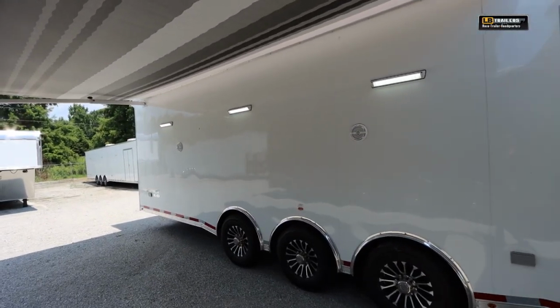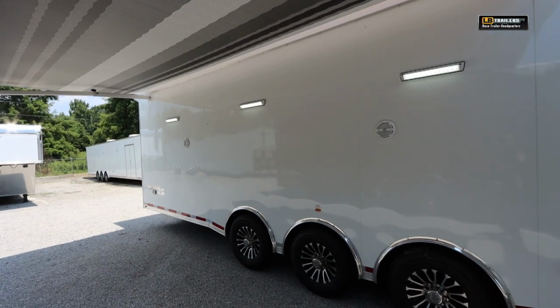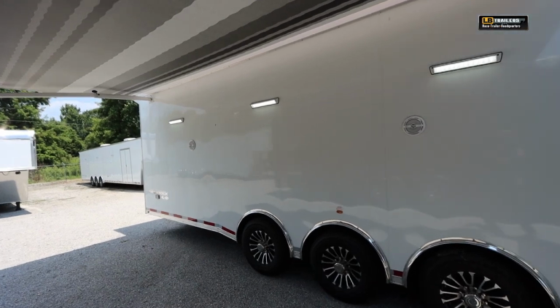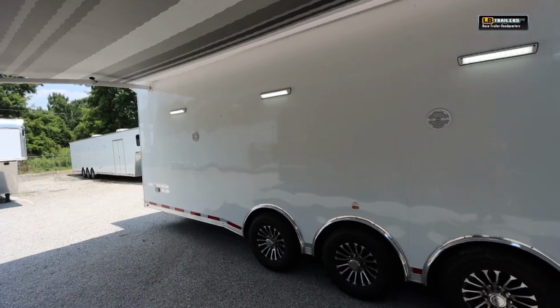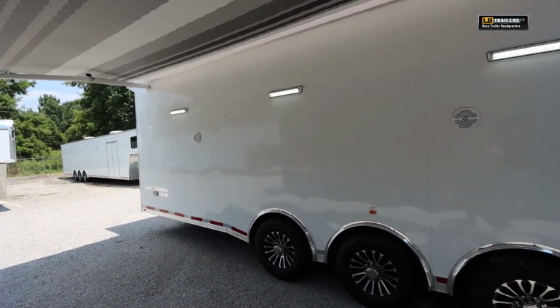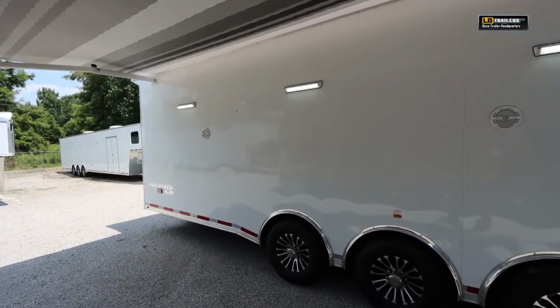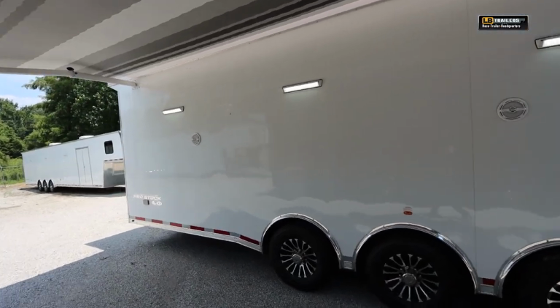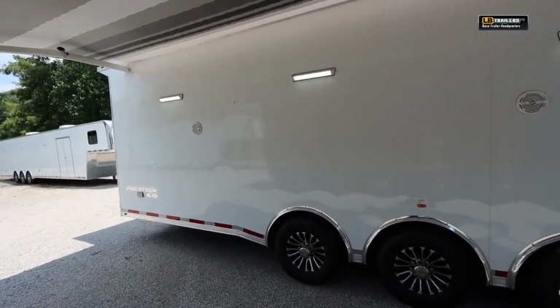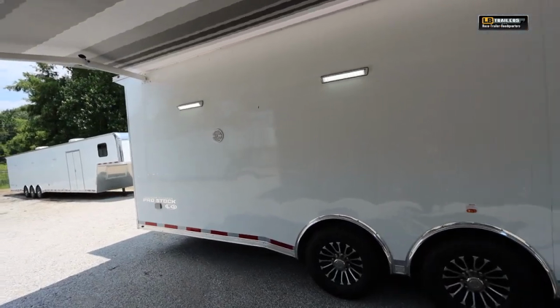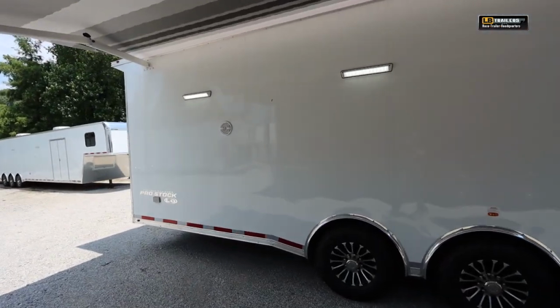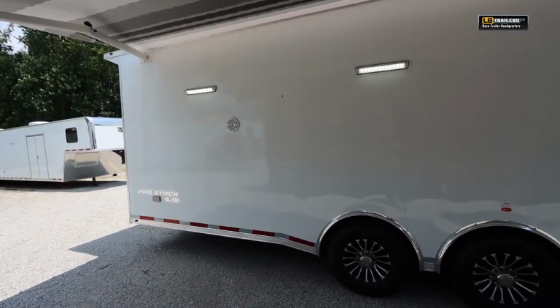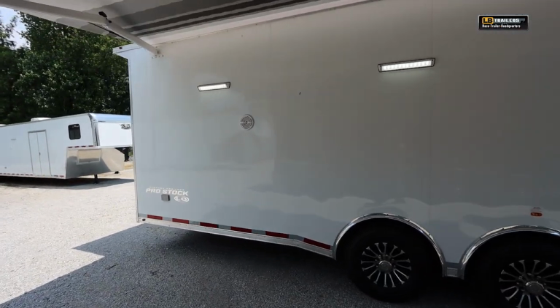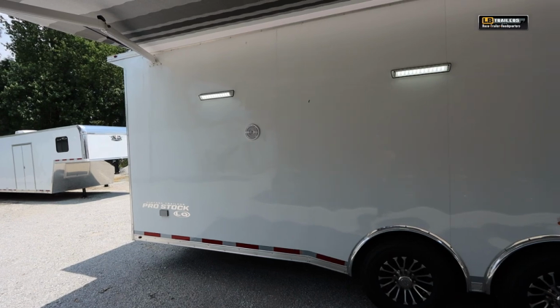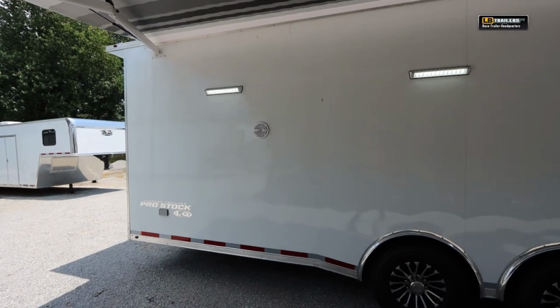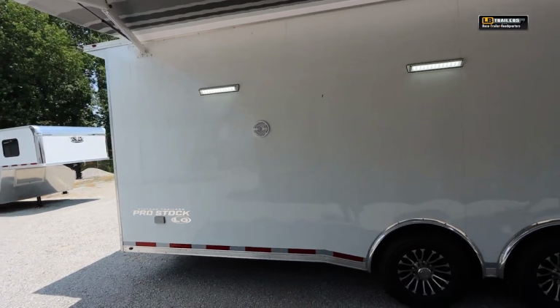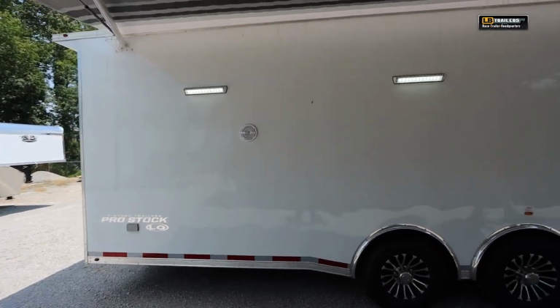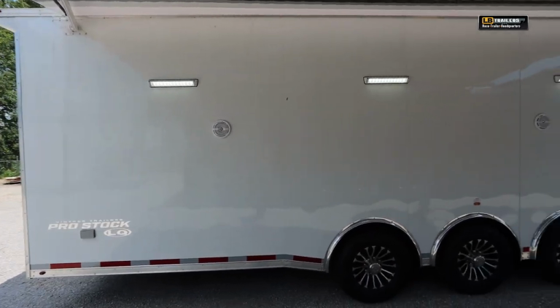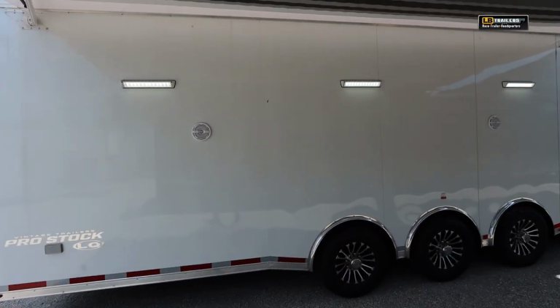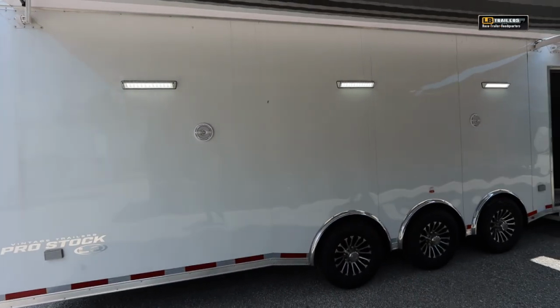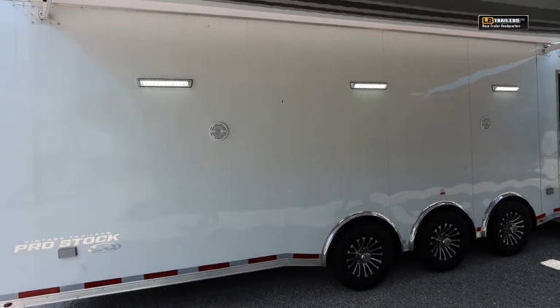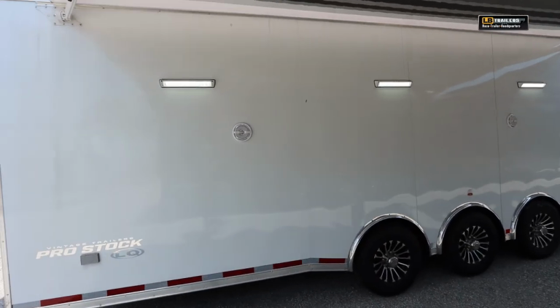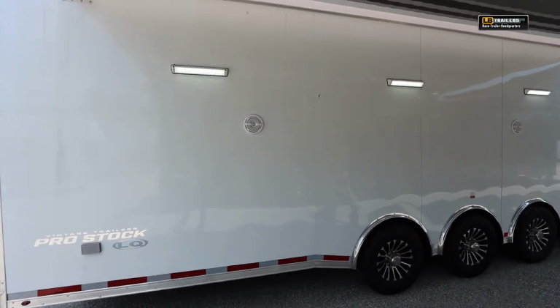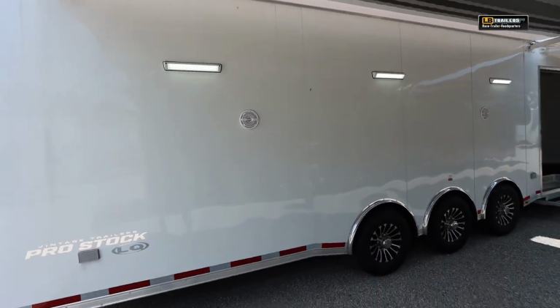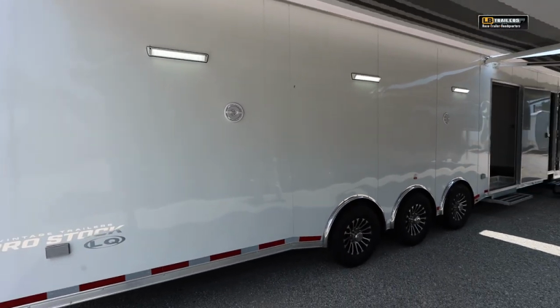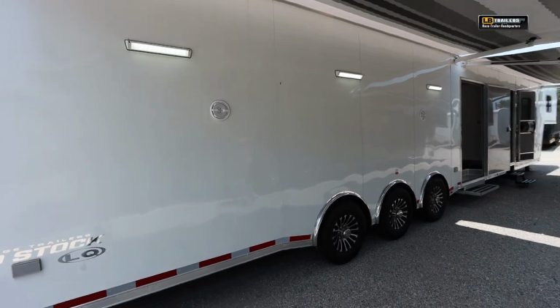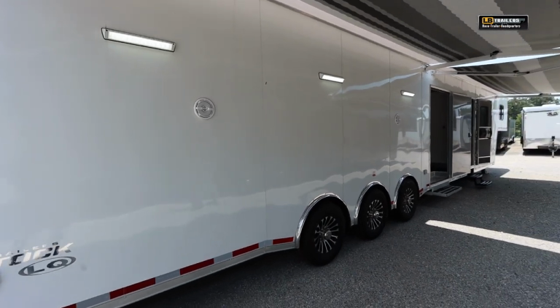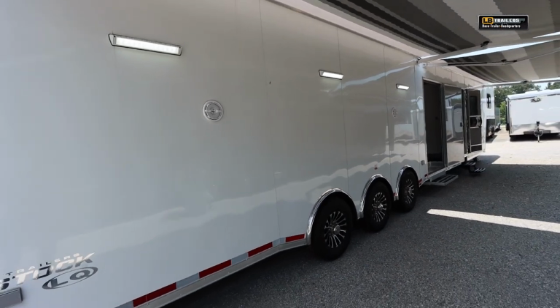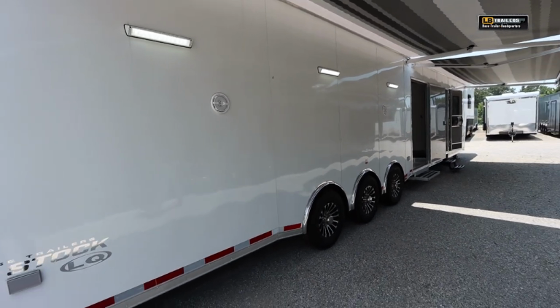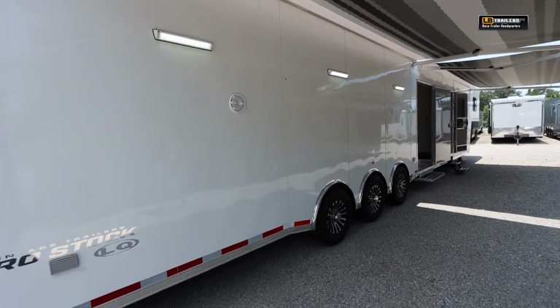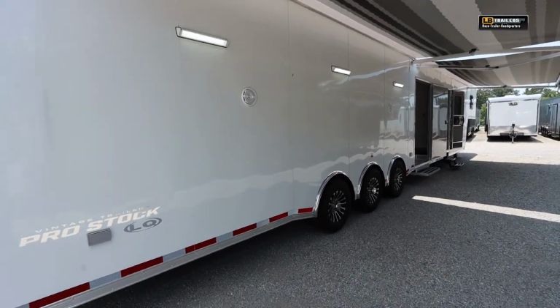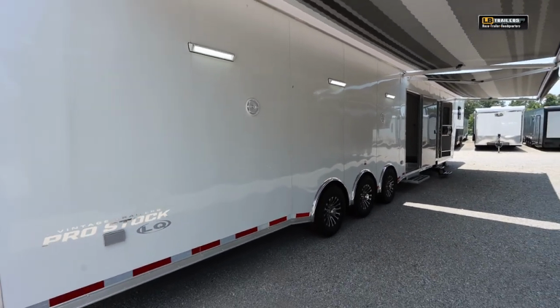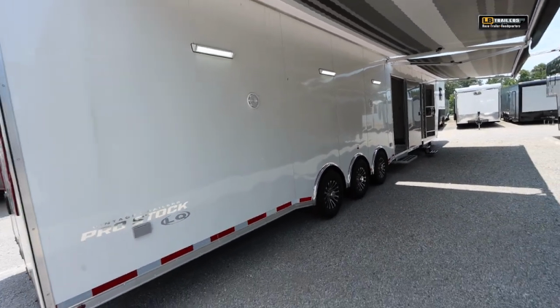This one does have the full LED lighting package, so you've got 12 volt LED seam lights on the outside along with your outside speakers. It does have two sets of GFI receptacles — one in front of the axles, one behind.